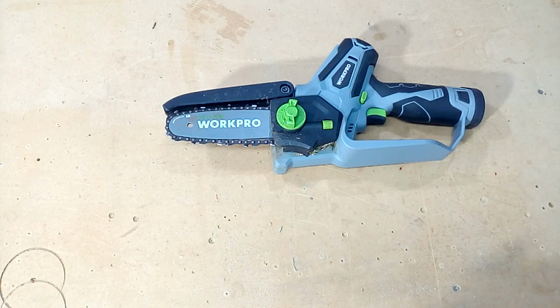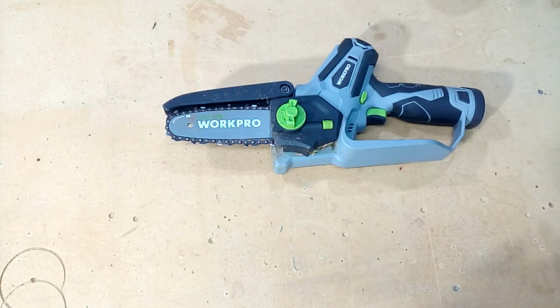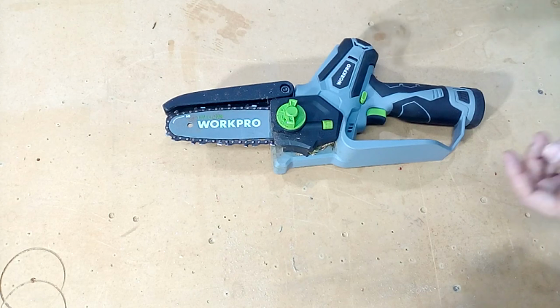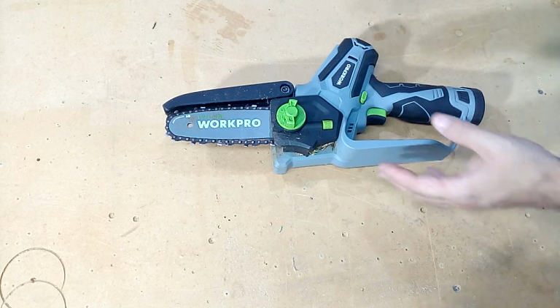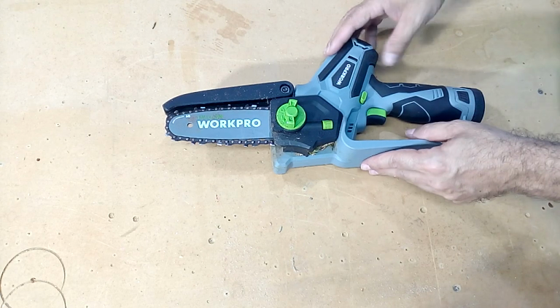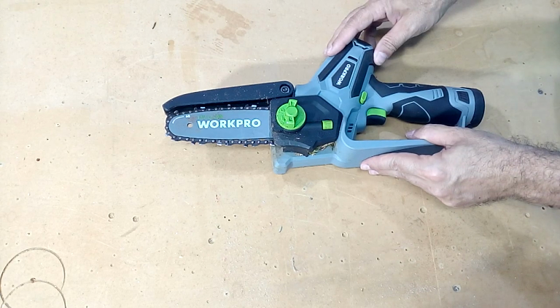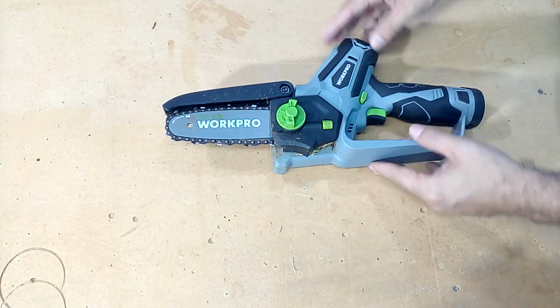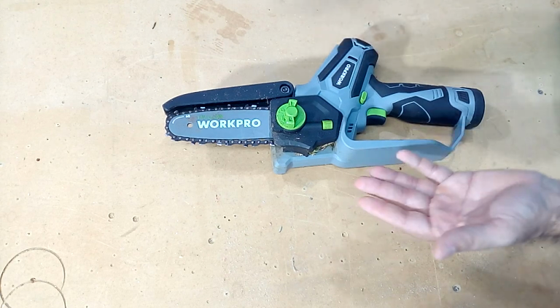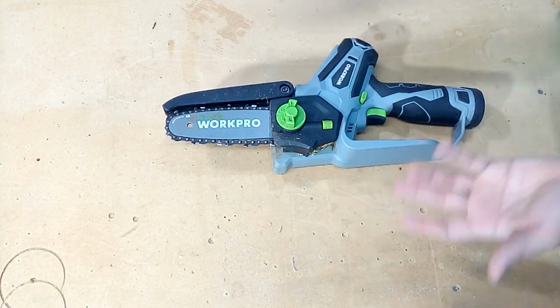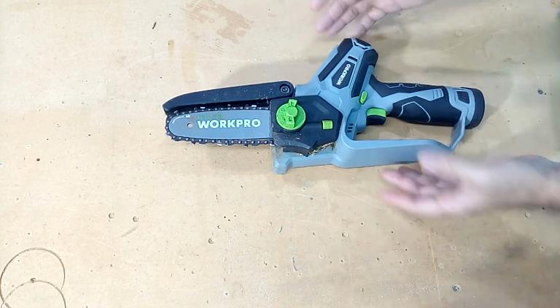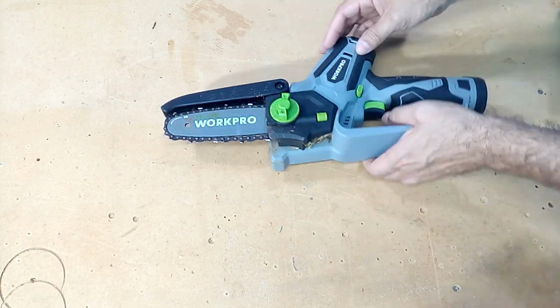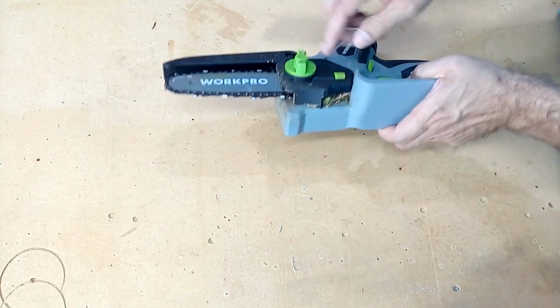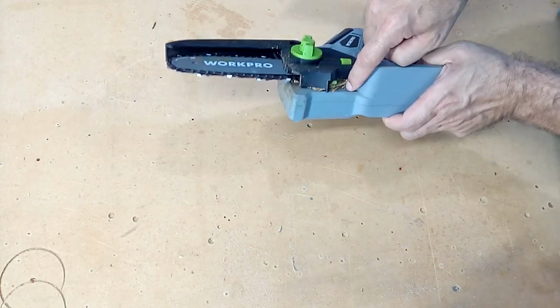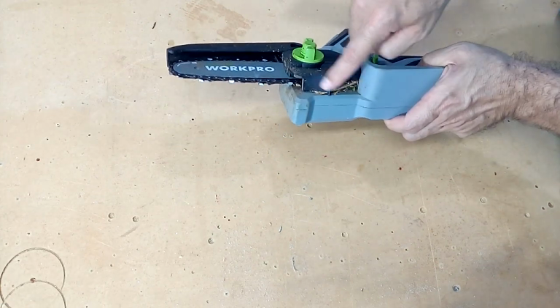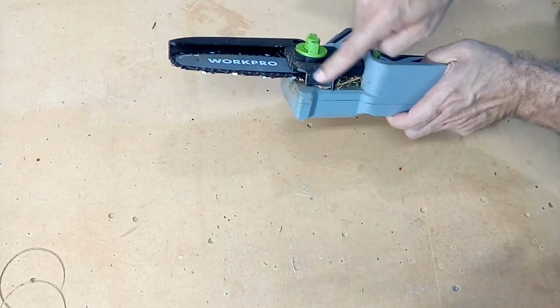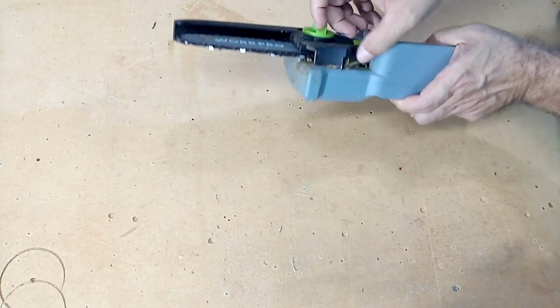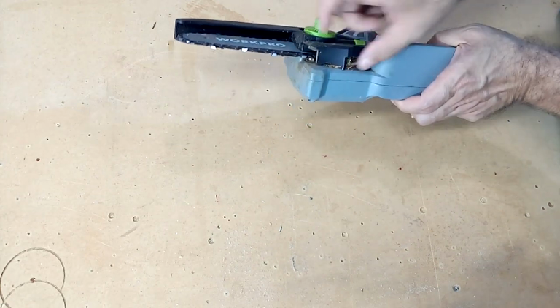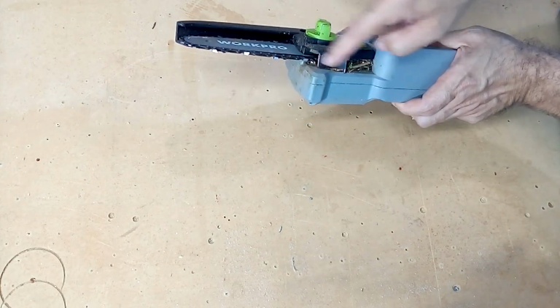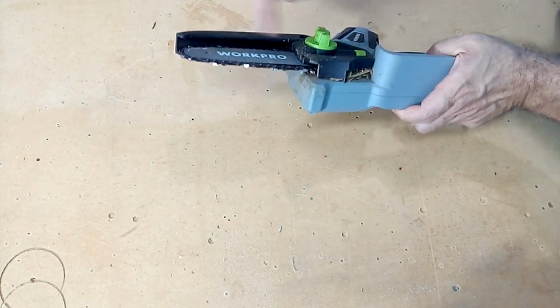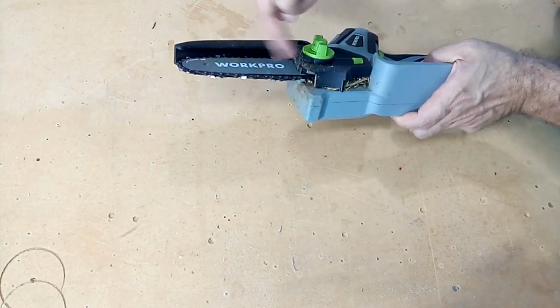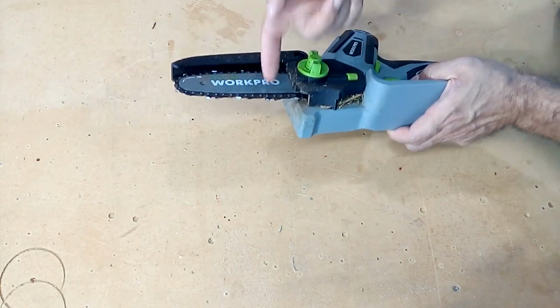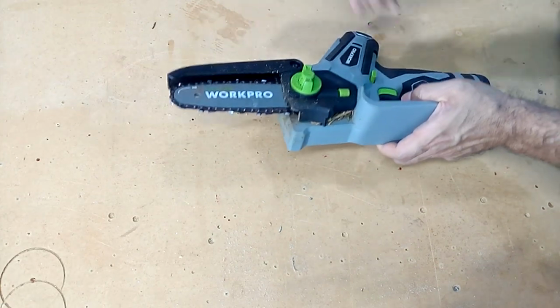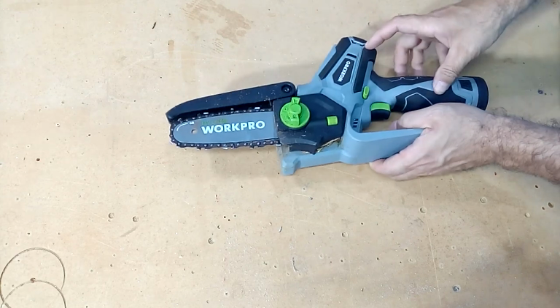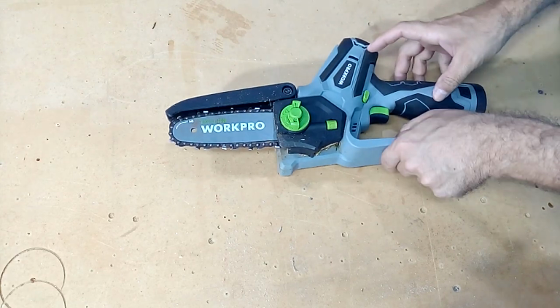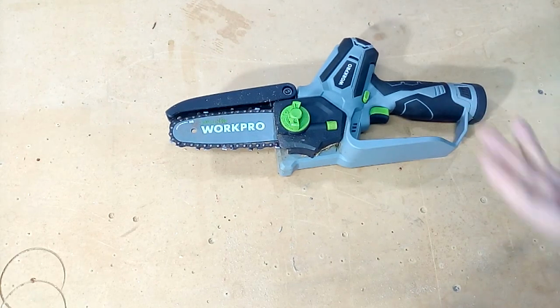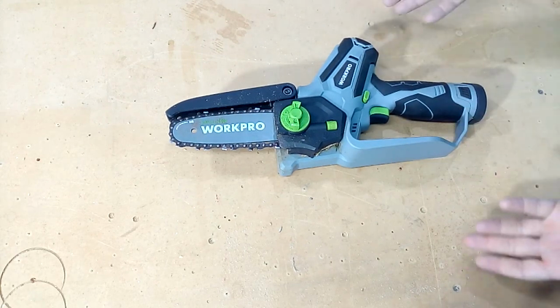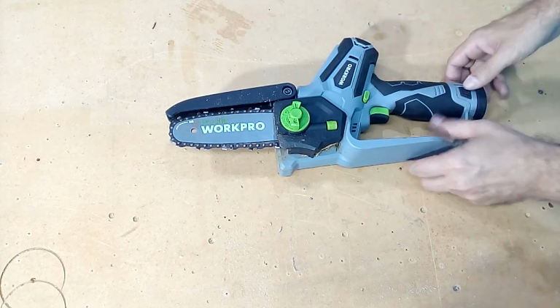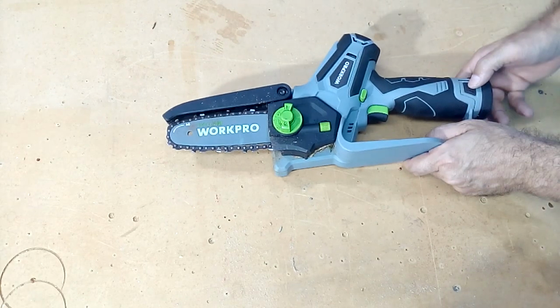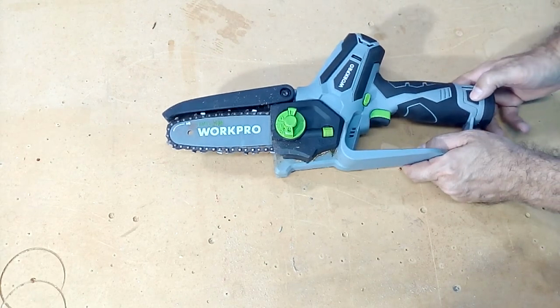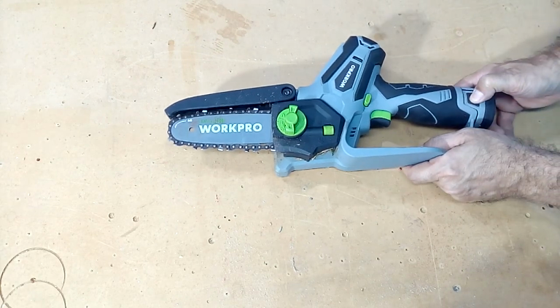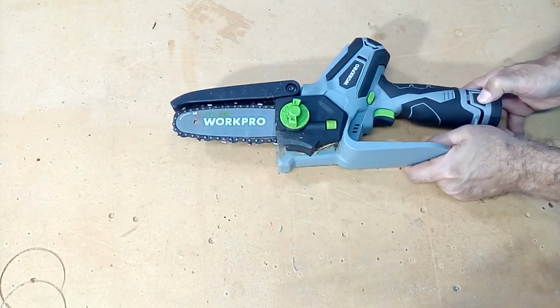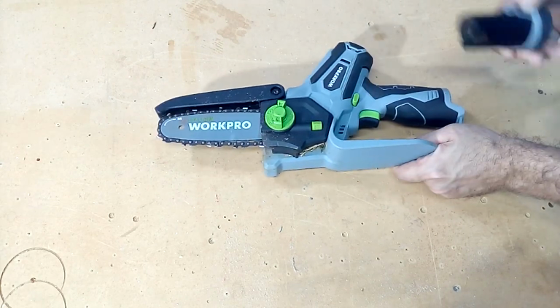Once we finish using our WorkPro Mini Chainsaw, we have to maintain it and clean it. Many times you will get entangled branches that will enter when the chain turns. To maintain our saw, first of all we have to remove the battery.